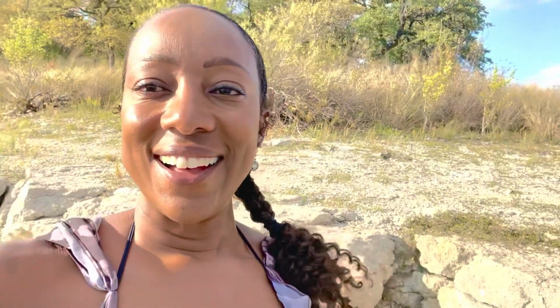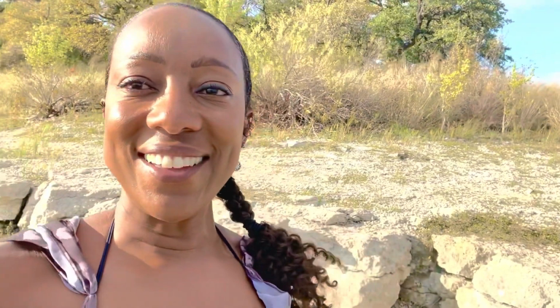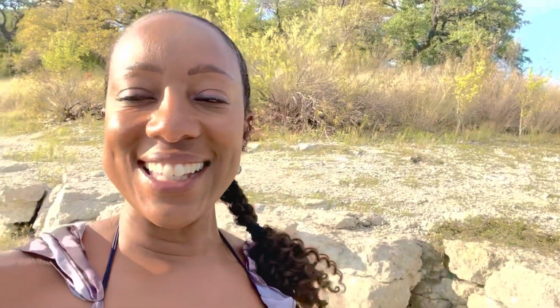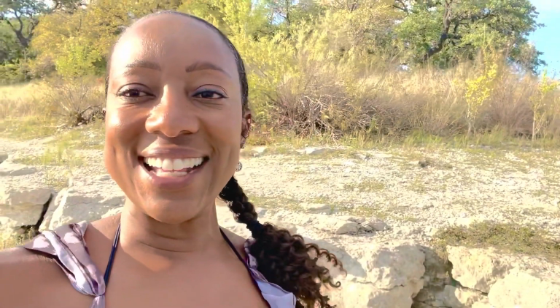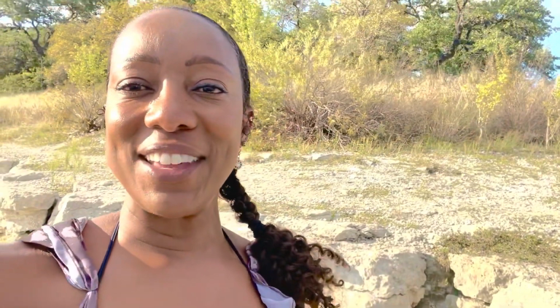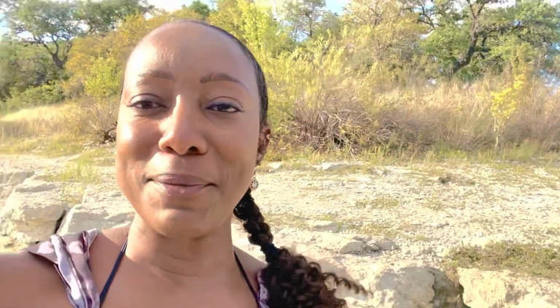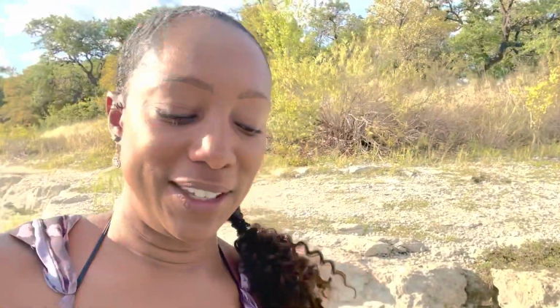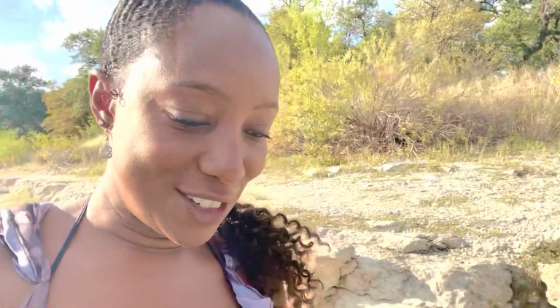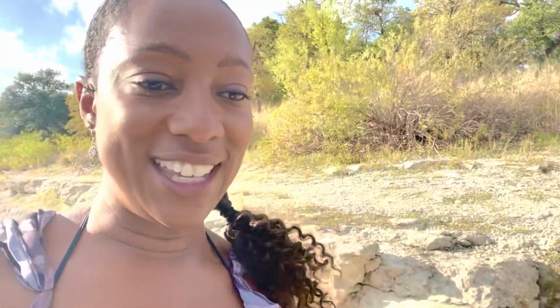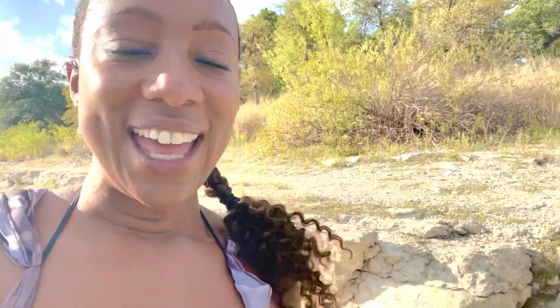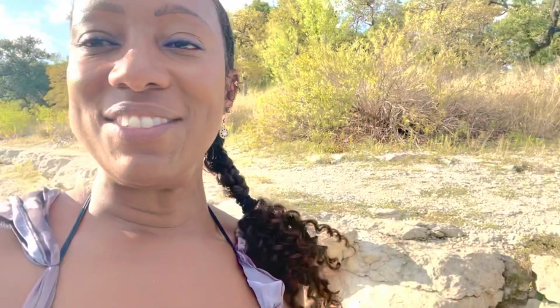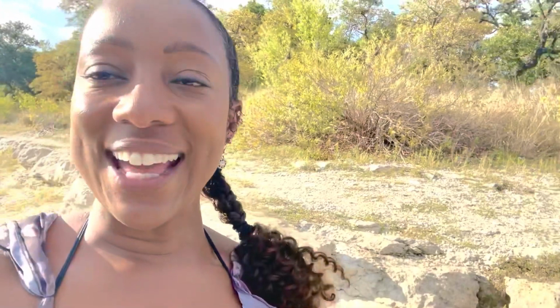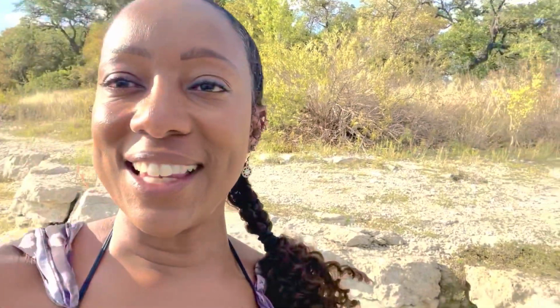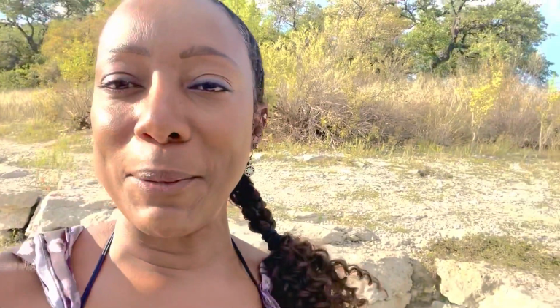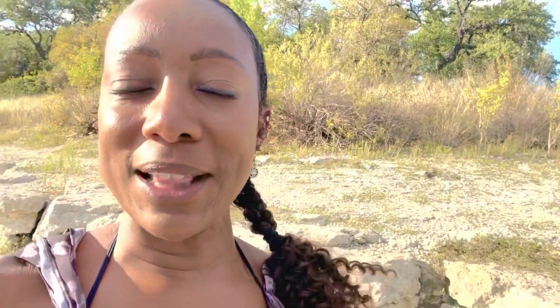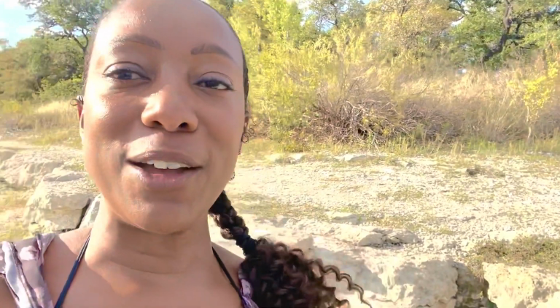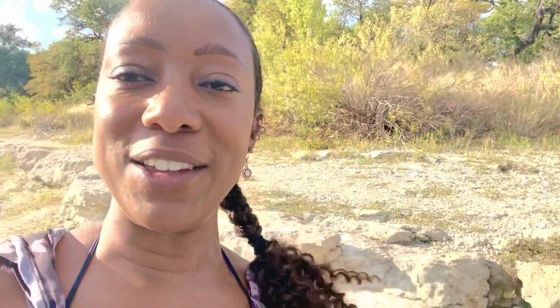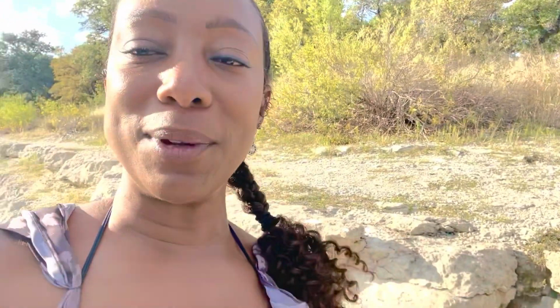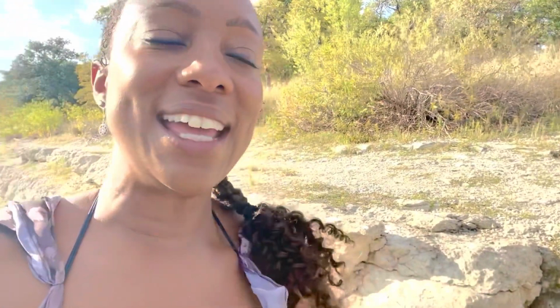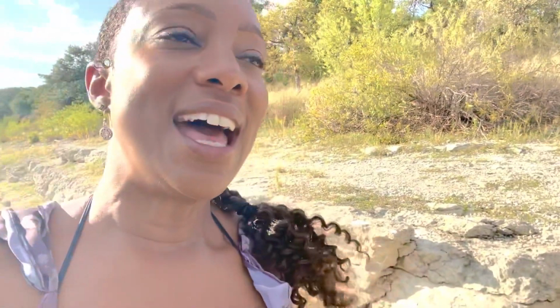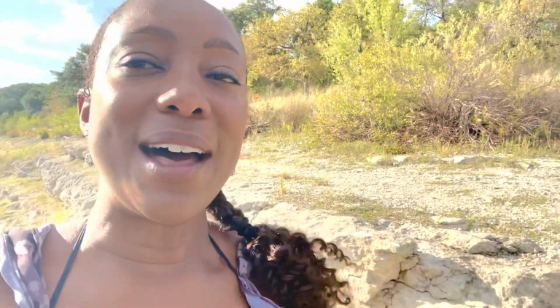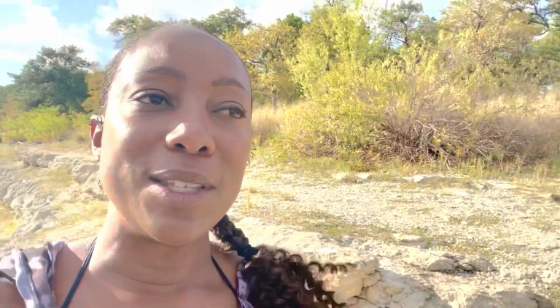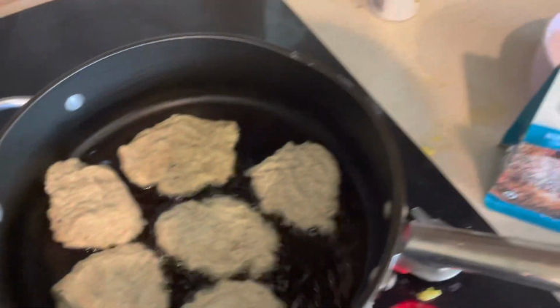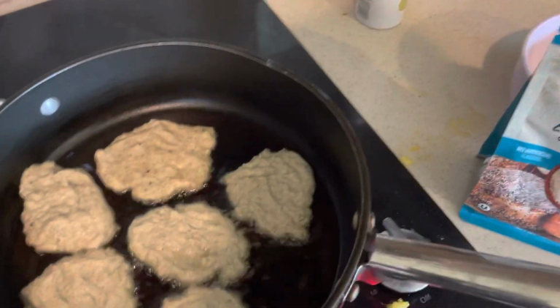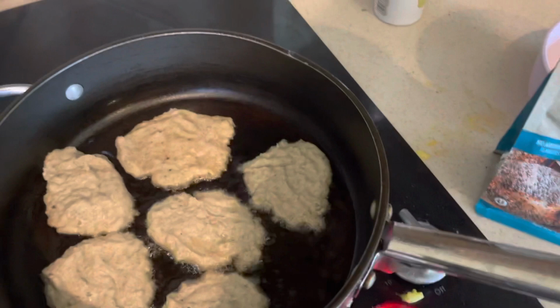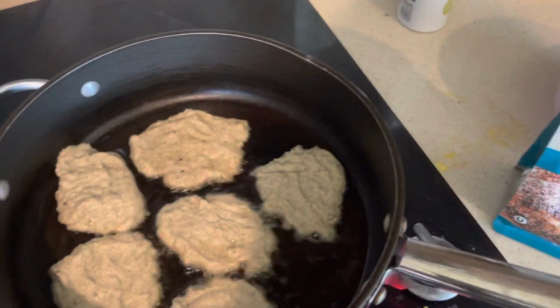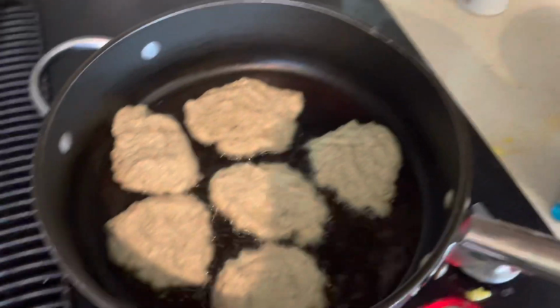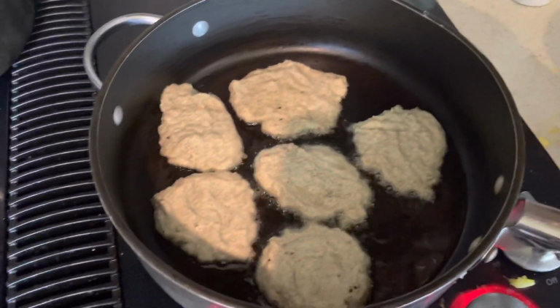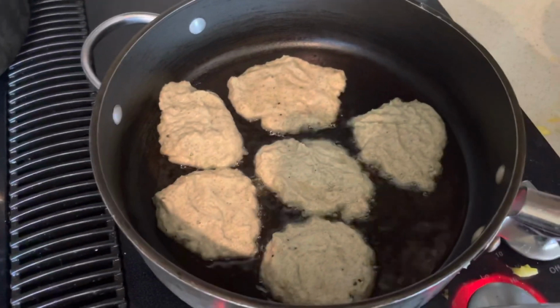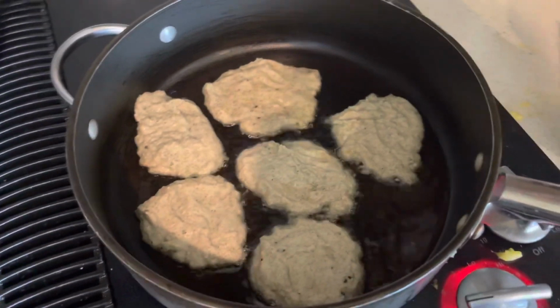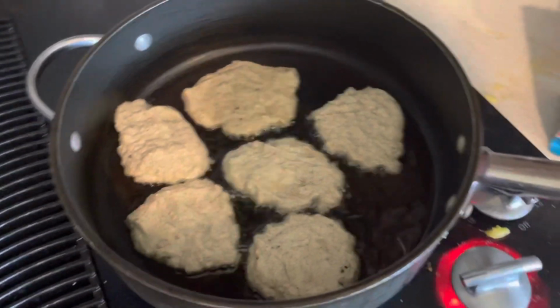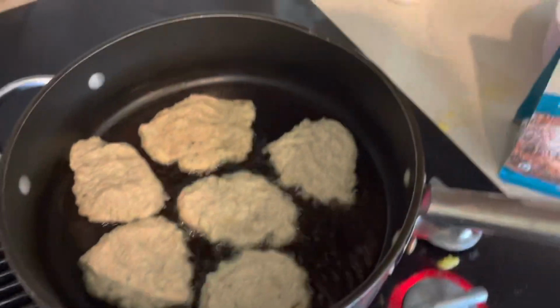Okay guys, it's day 7 of my vegan journey and I'm just hanging out at the lake, but I wanted to make this video to tell you guys what I ate today. I'm doing something different.